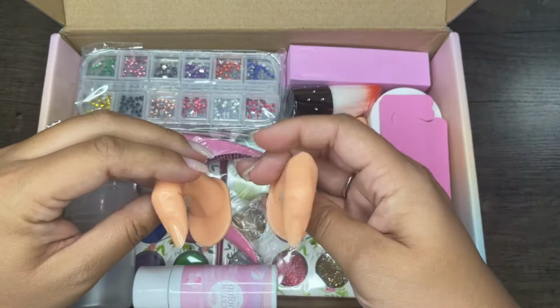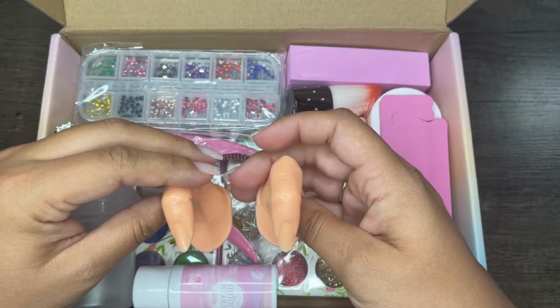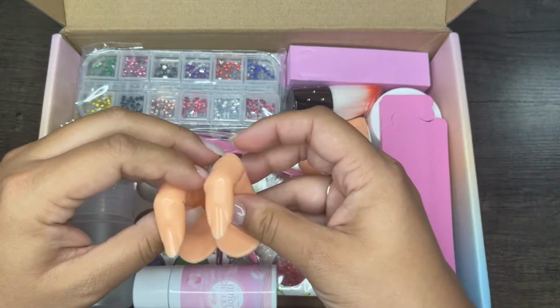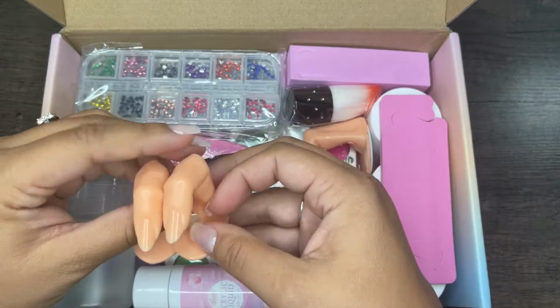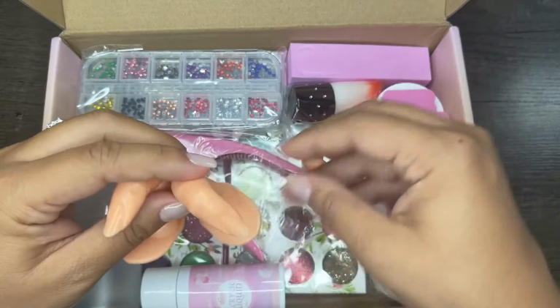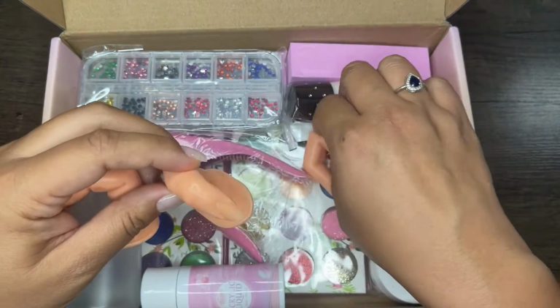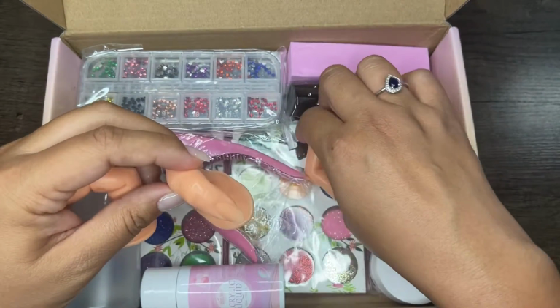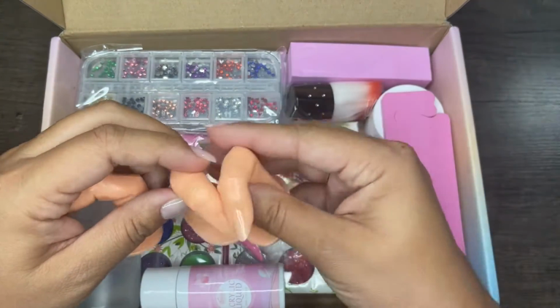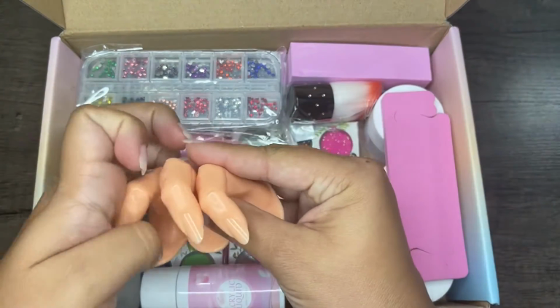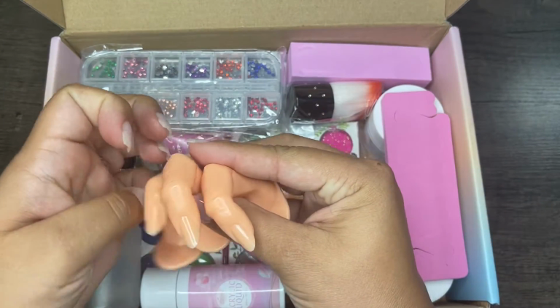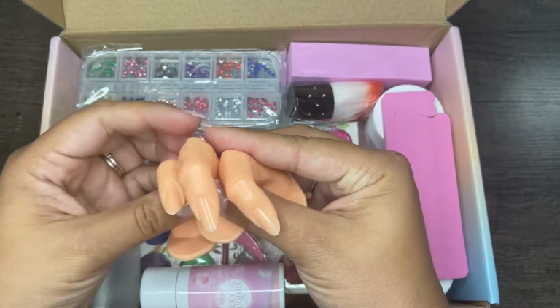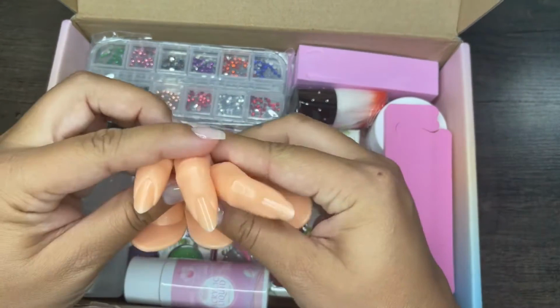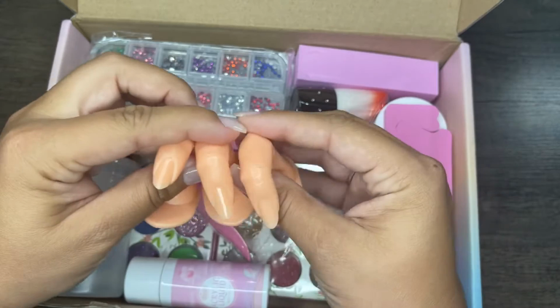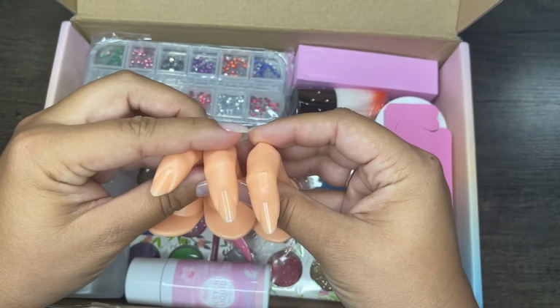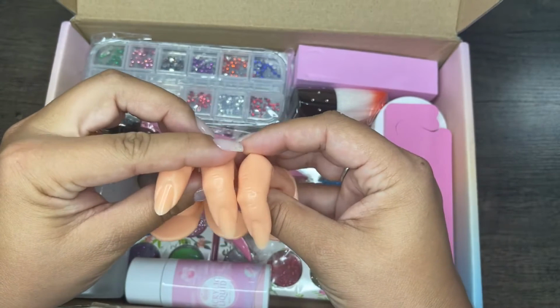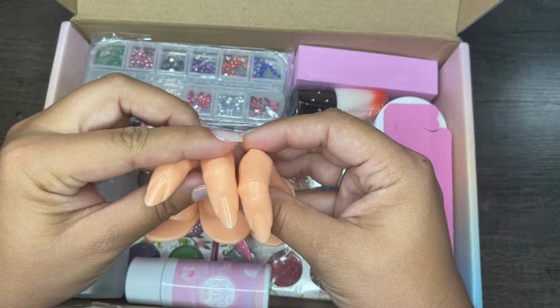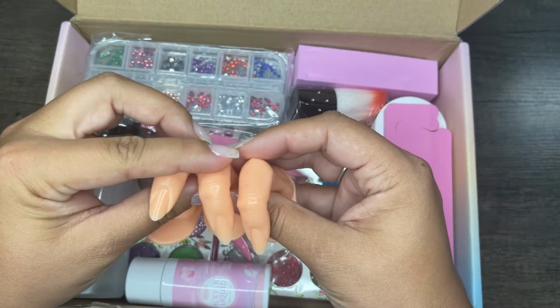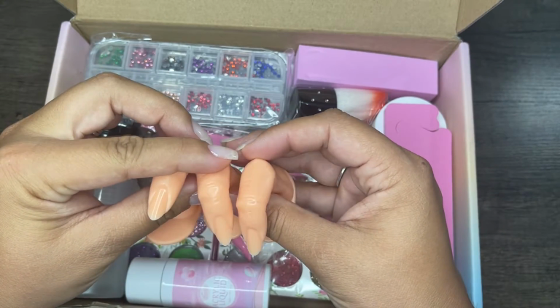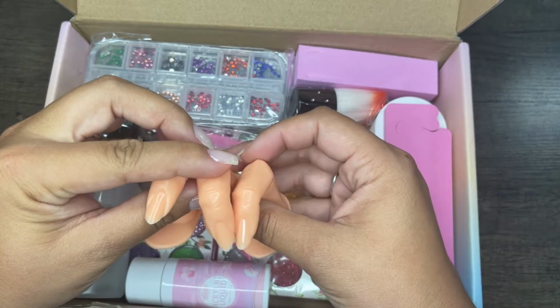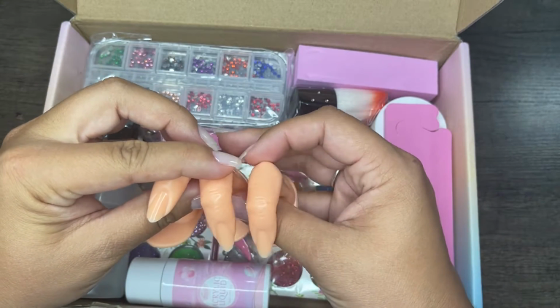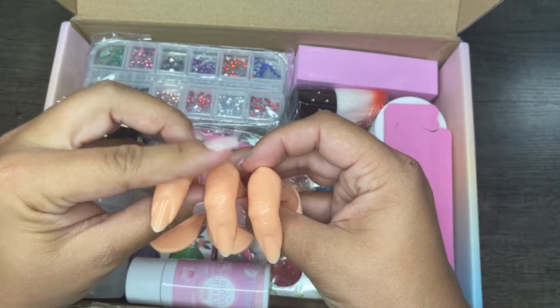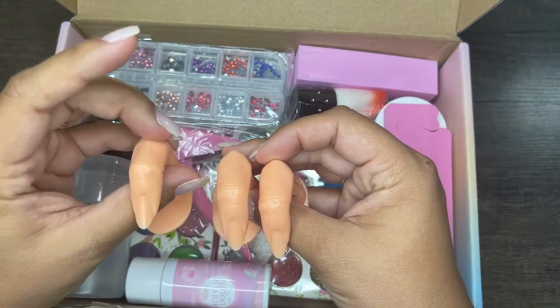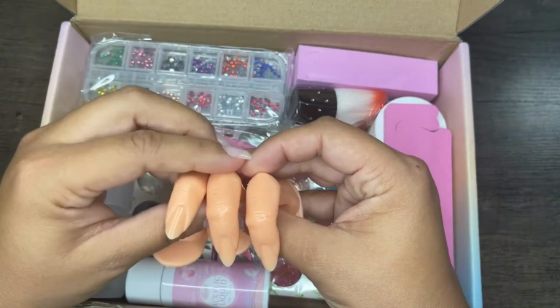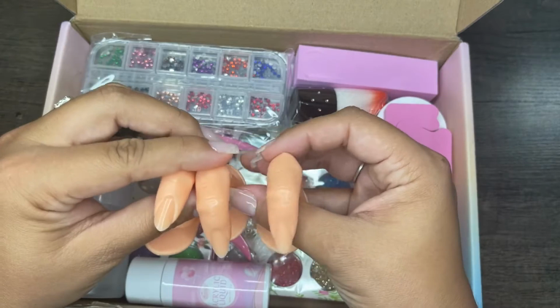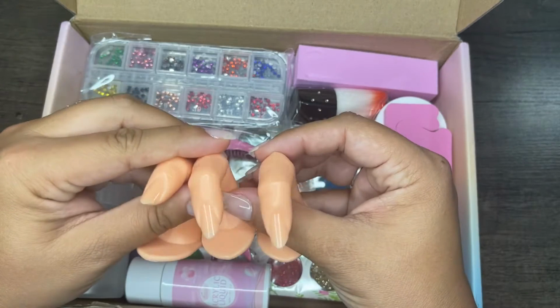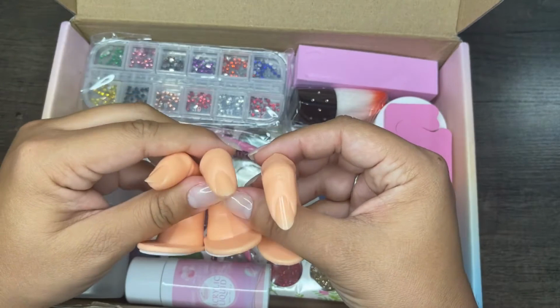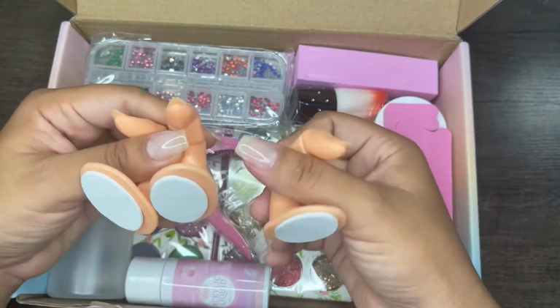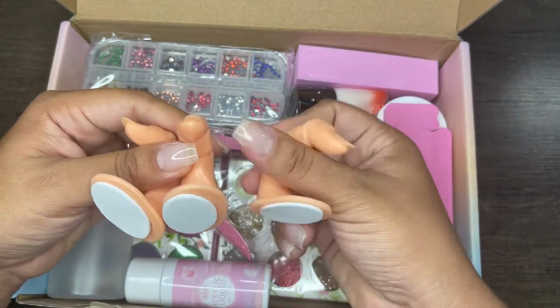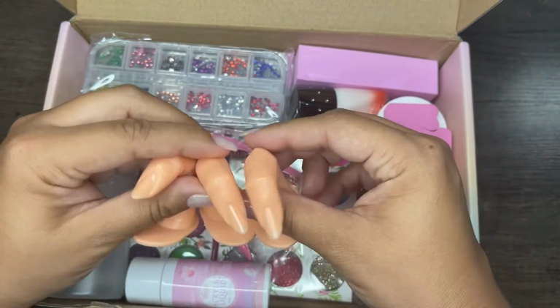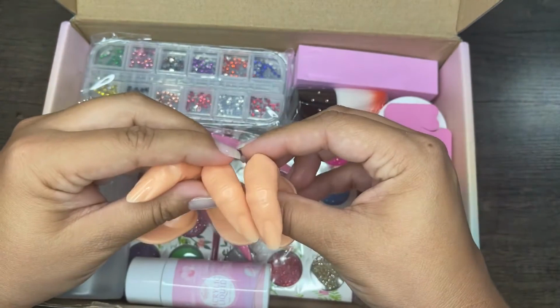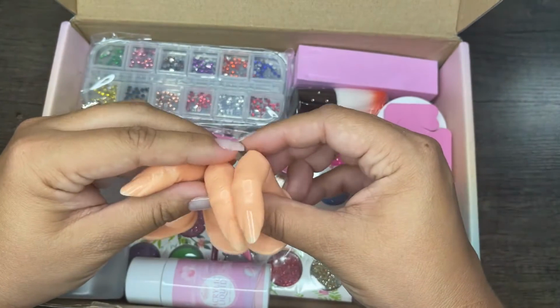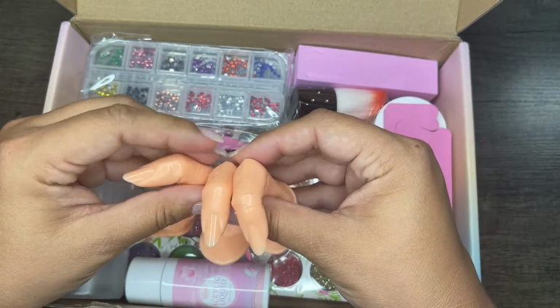The next thing that I thought was pretty cool is these practice fingers, because I actually don't even have any practice hands or fingers. The only thing I wish is that they had different skin tones — like a fair, a medium, and a dark — but I like that they give you three, so that's actually pretty cool.